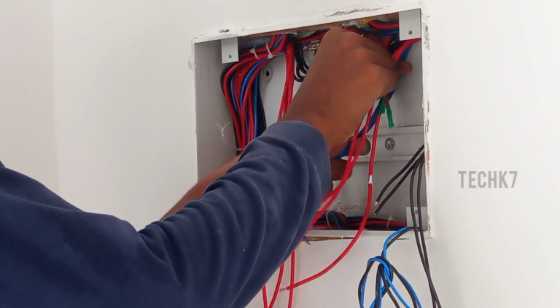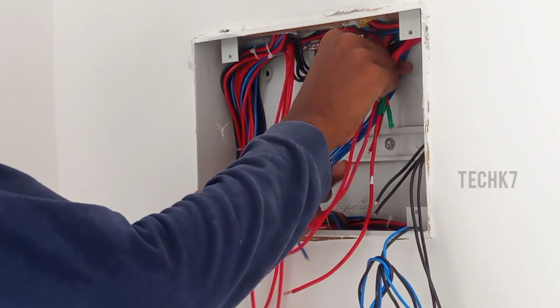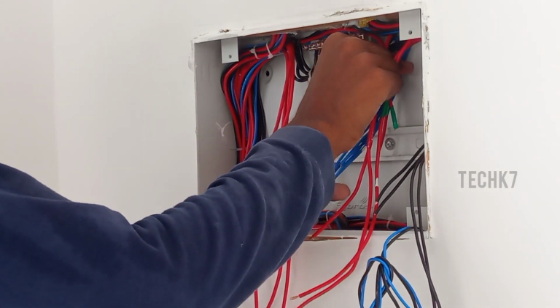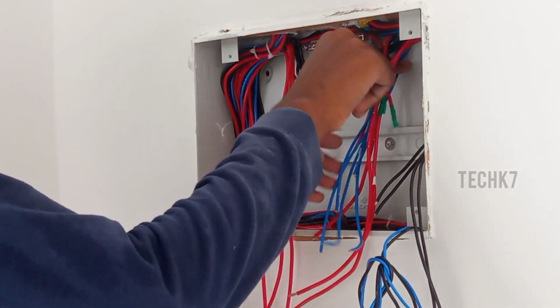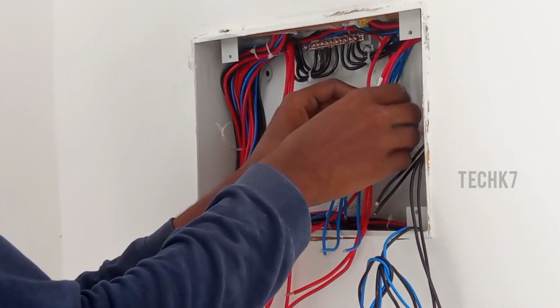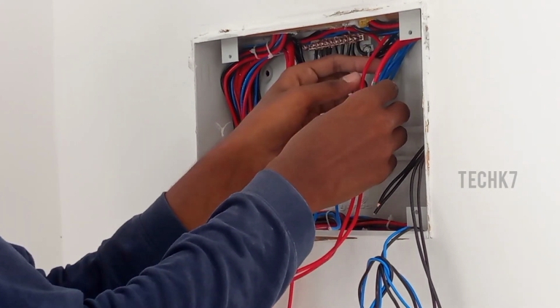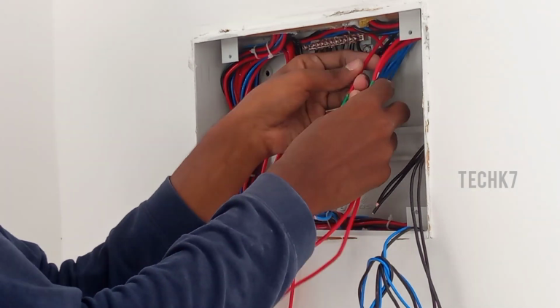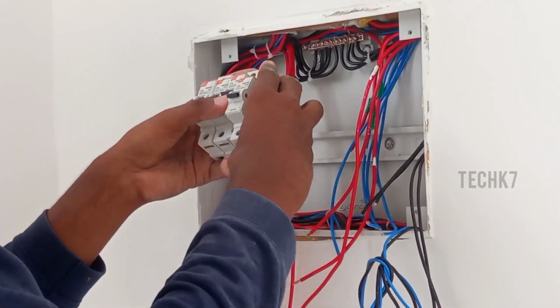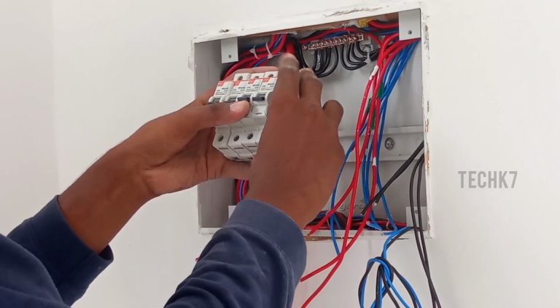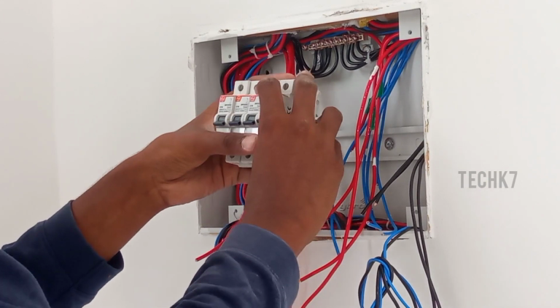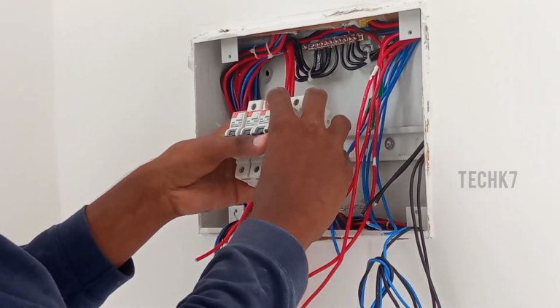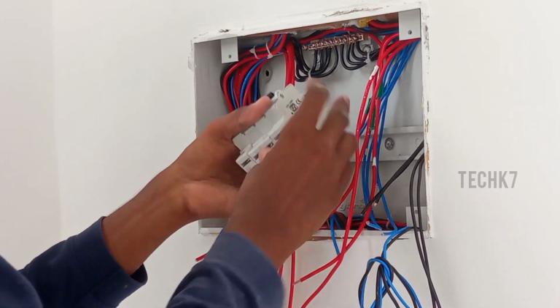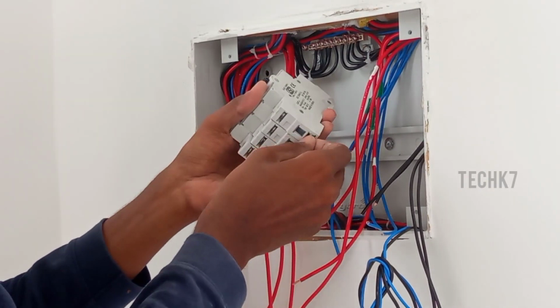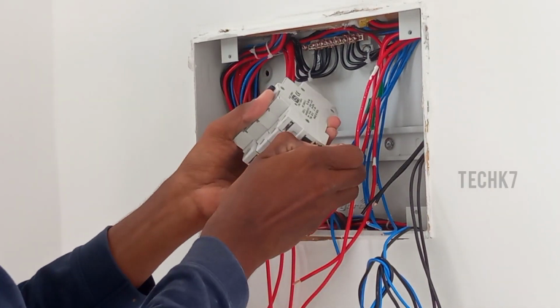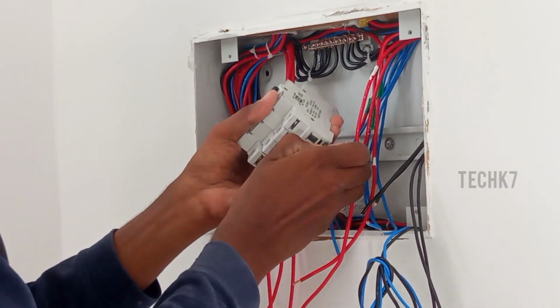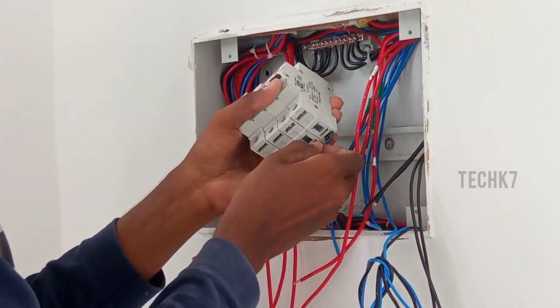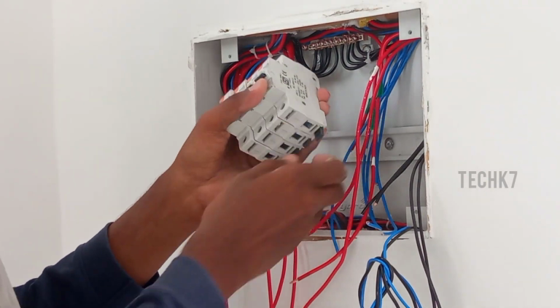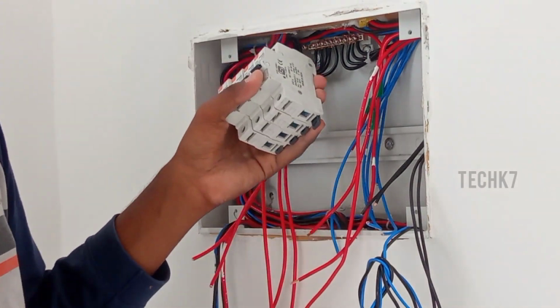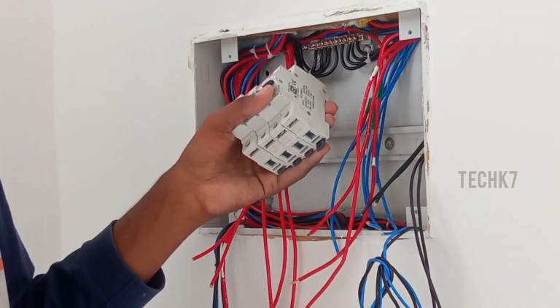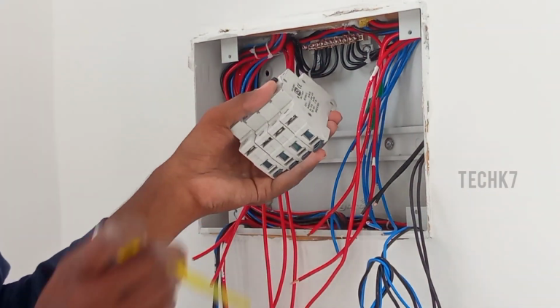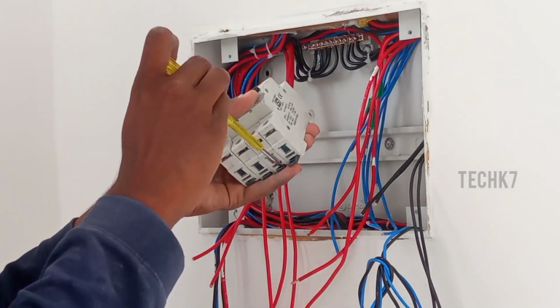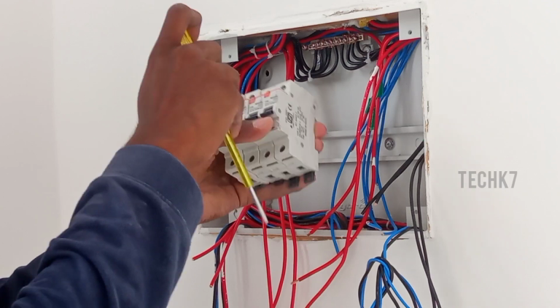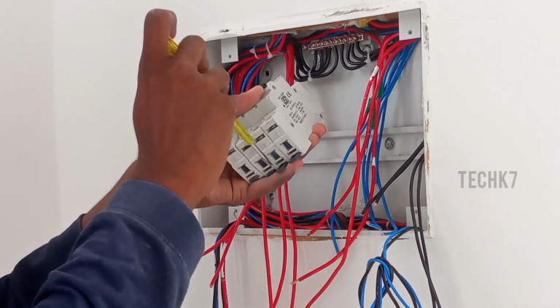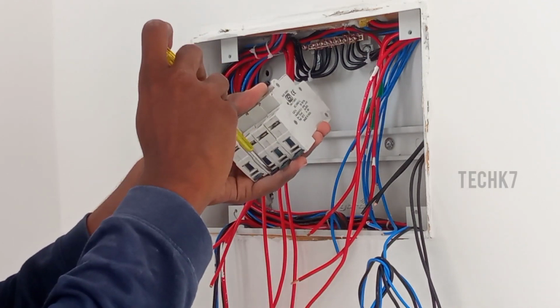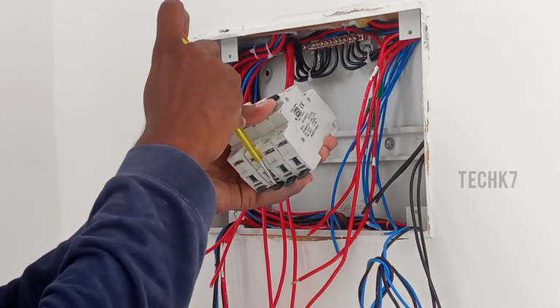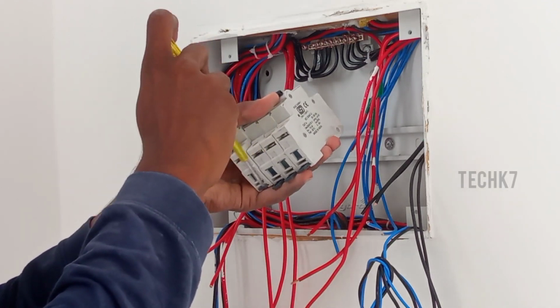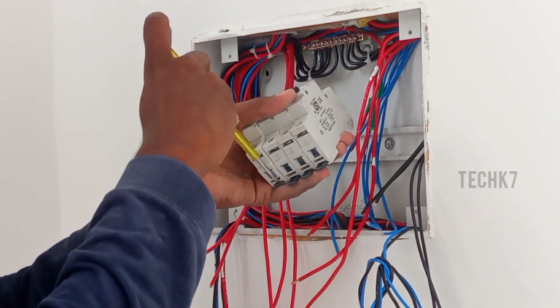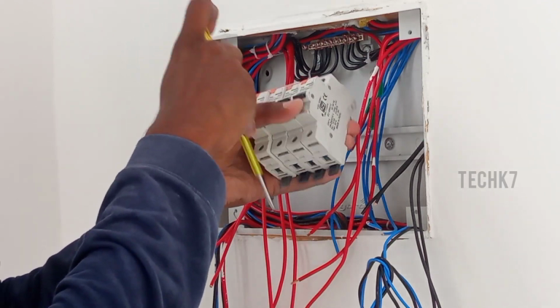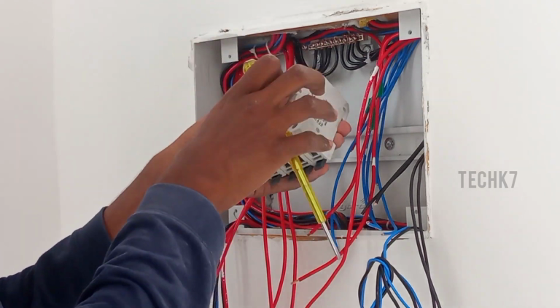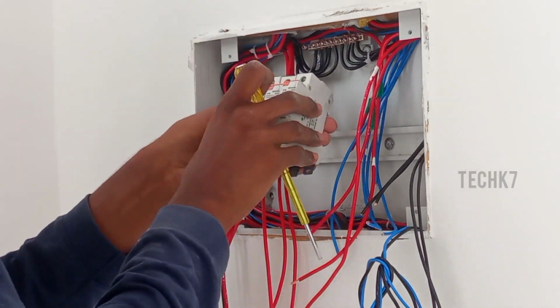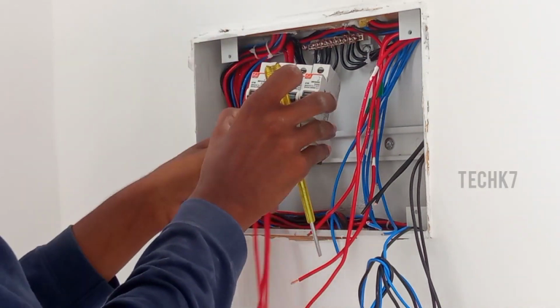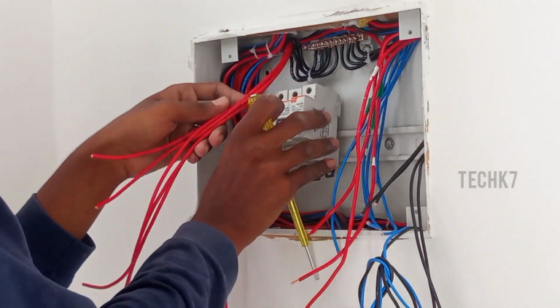If you have a neutral link, you can use a 16A circuit, a 10A circuit, and a UPS circuit. If you have an MCB, you can use a 10A, 16A, 10A, and UPS — you can use a light load.